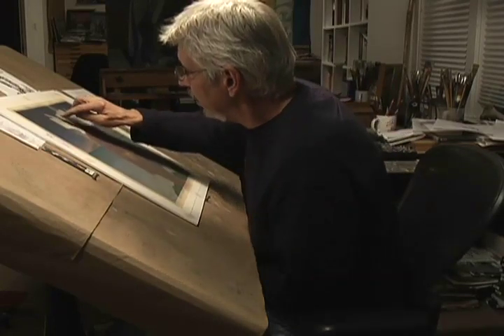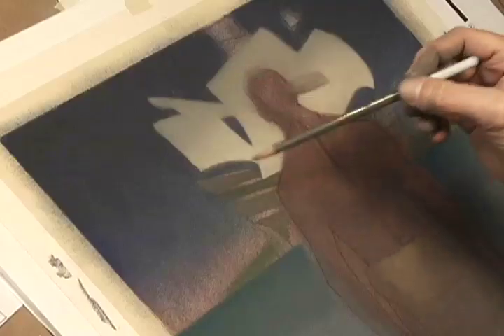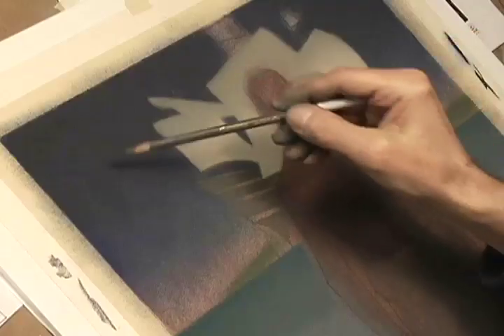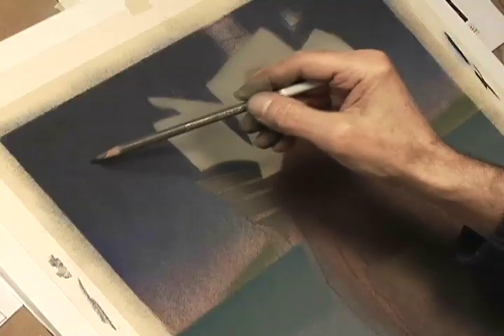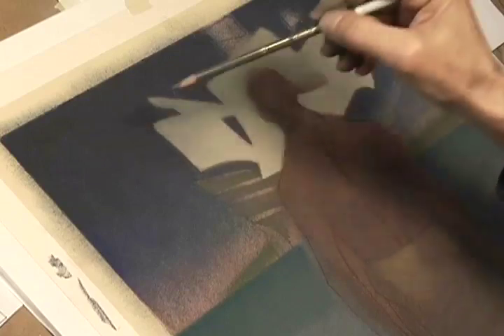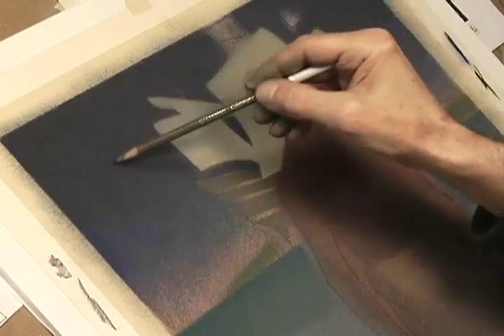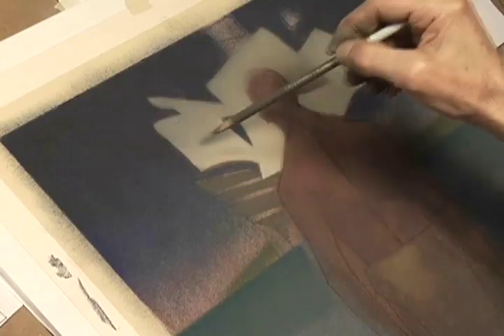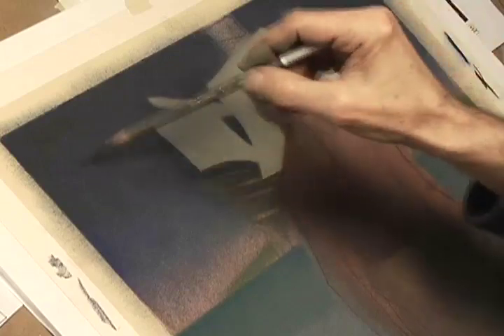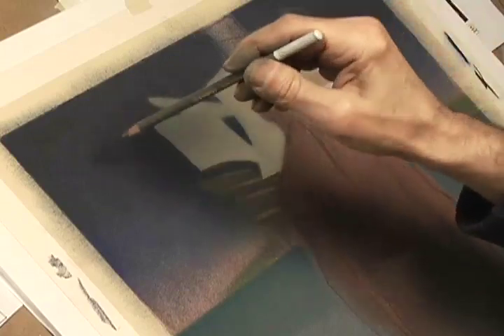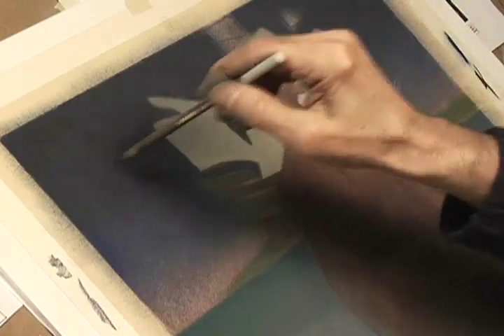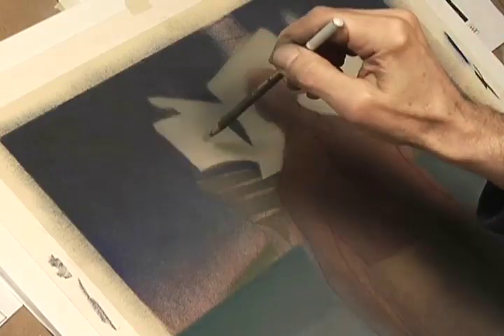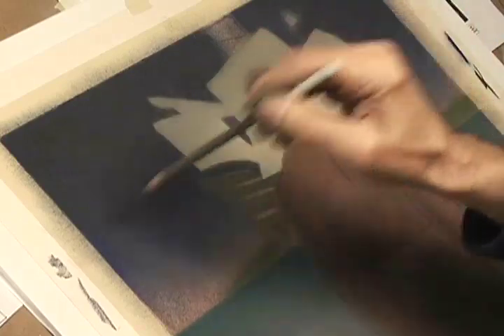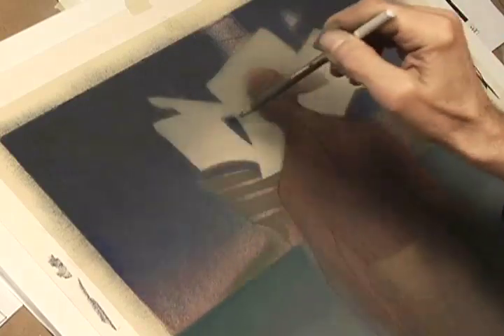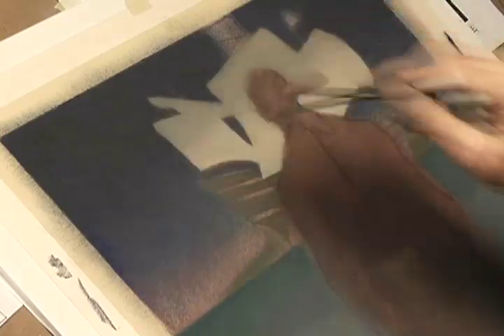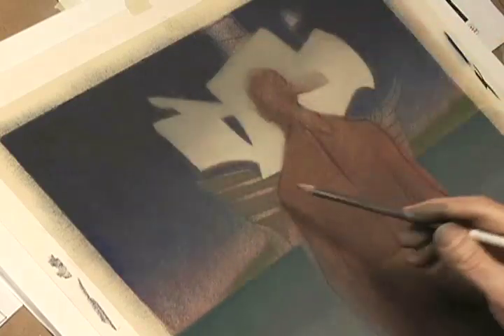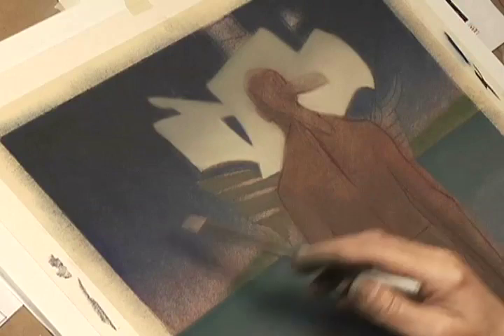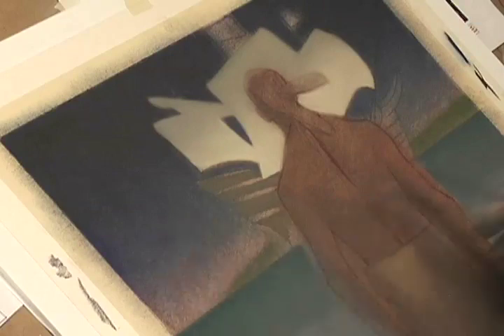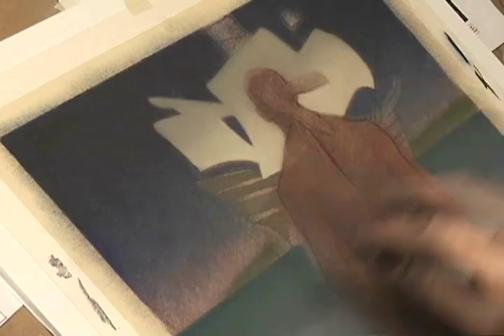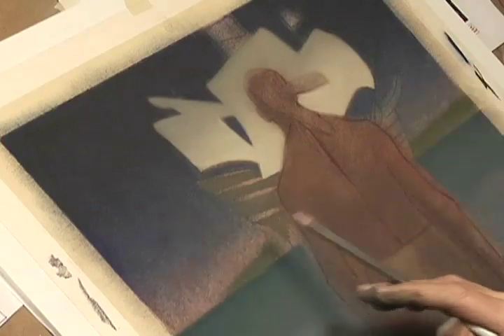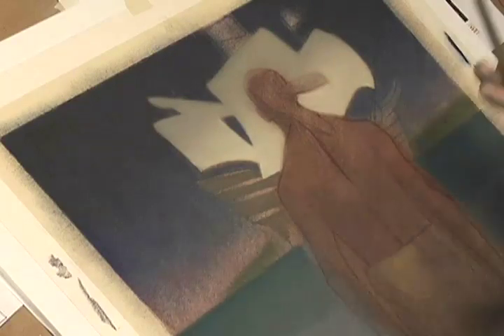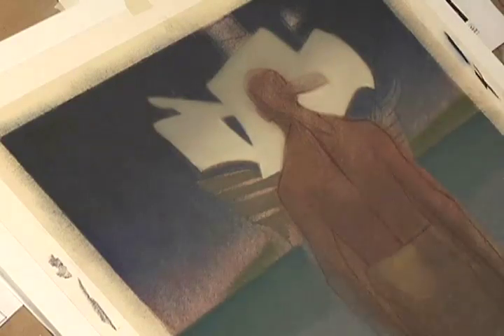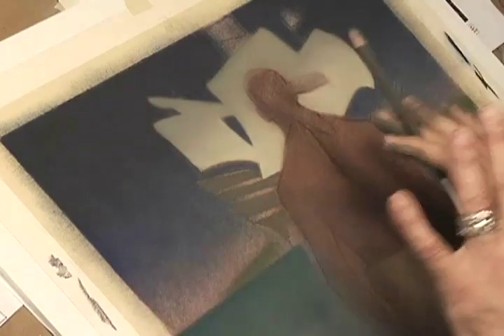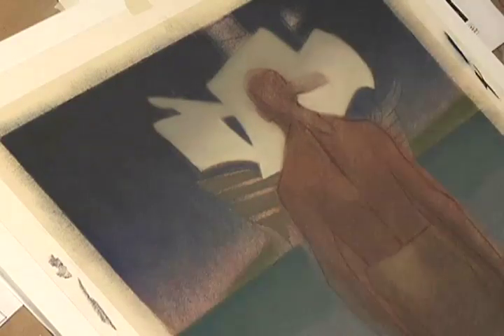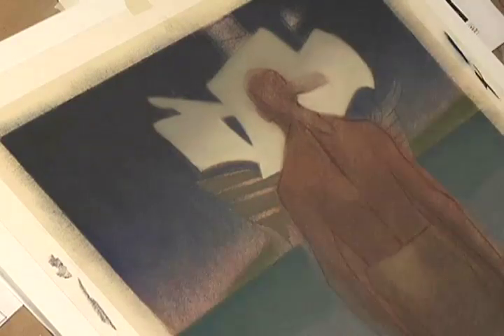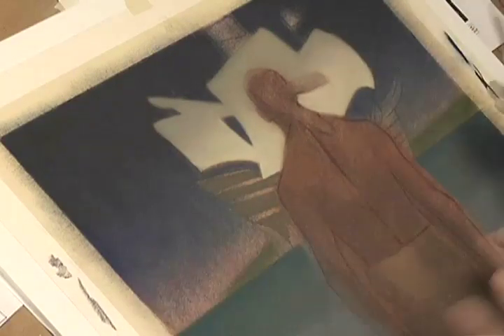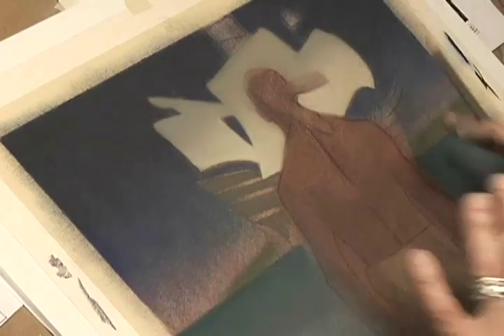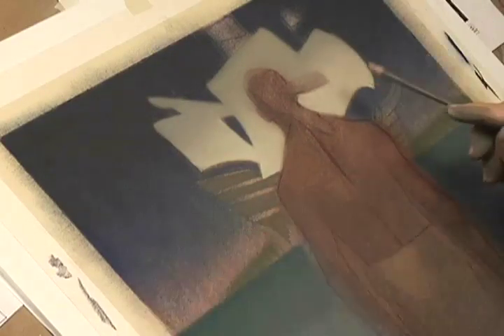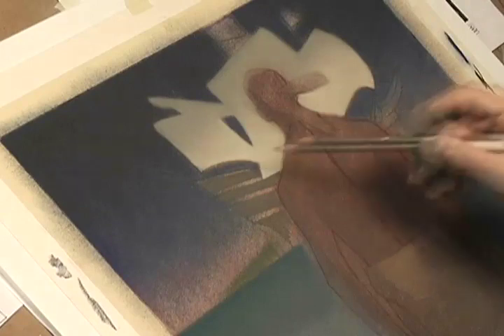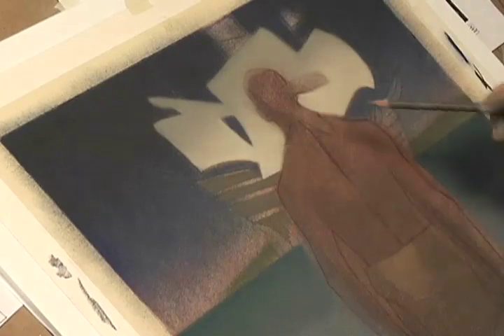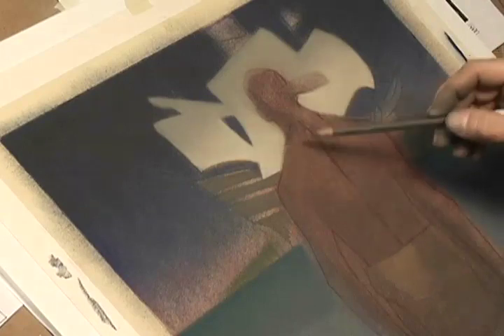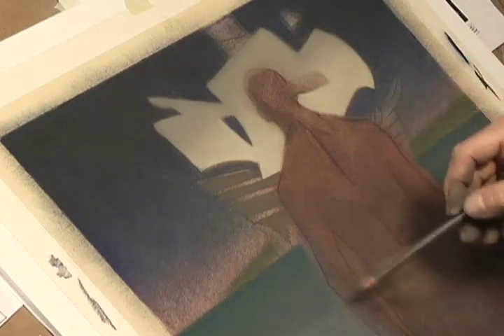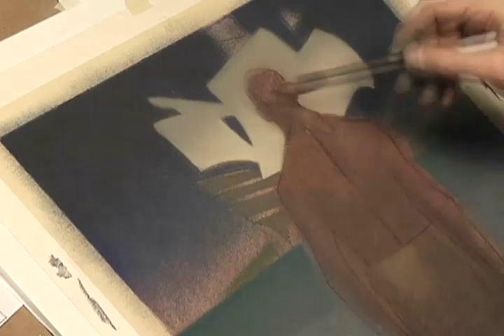I like the drama of the shift from this color — from the value here to the value here. It's dramatic. But for the rest of this activity, I want to keep it all in the same value range so it doesn't compete a whole lot with the figure.